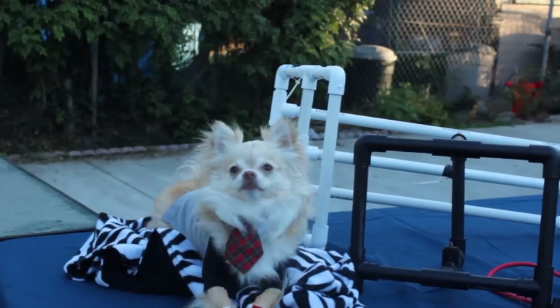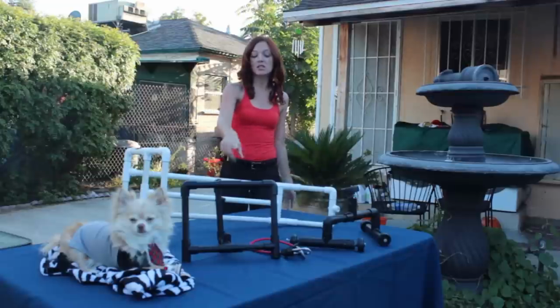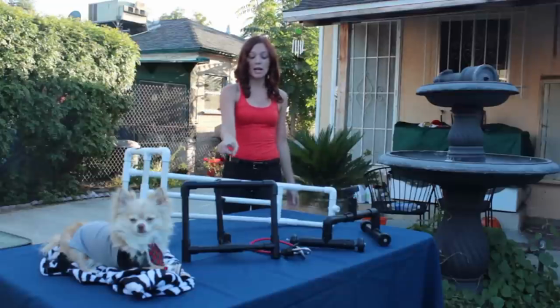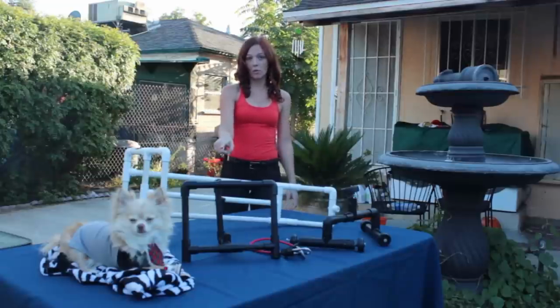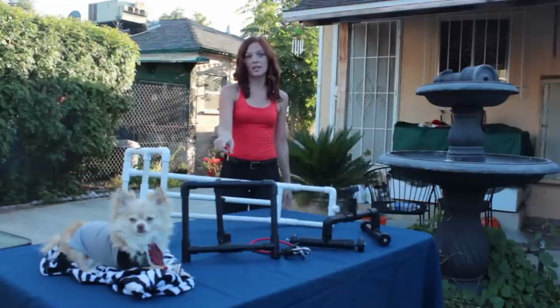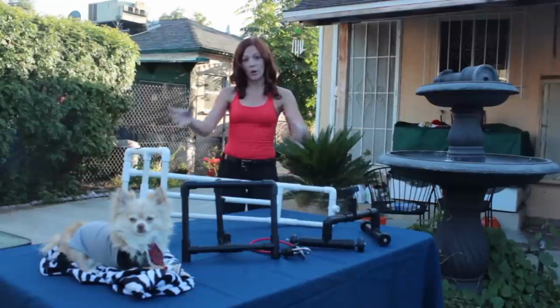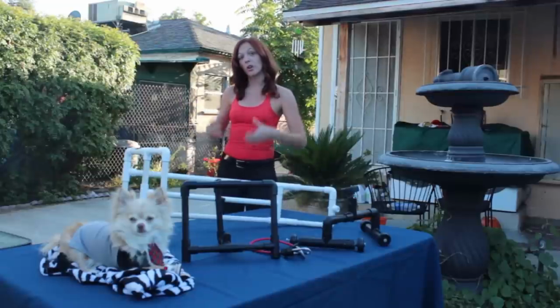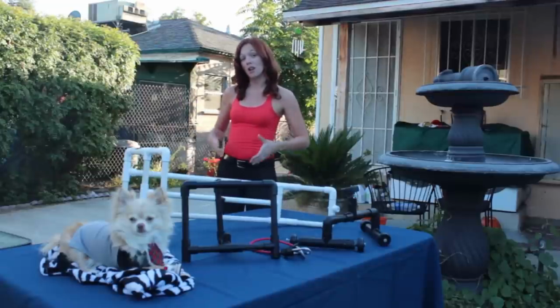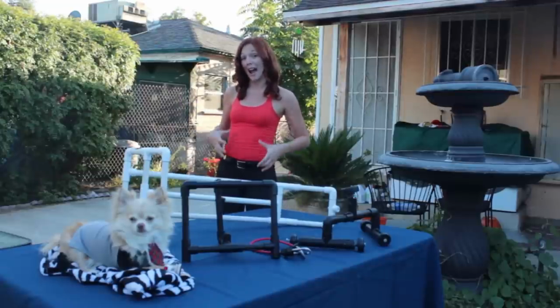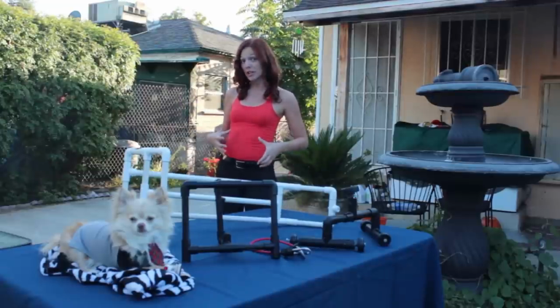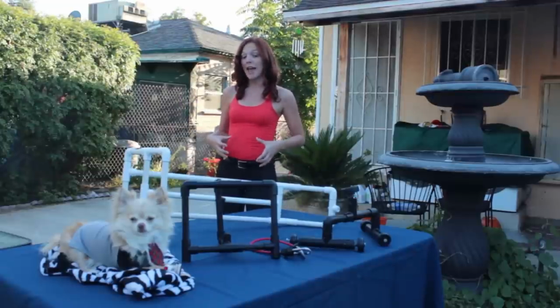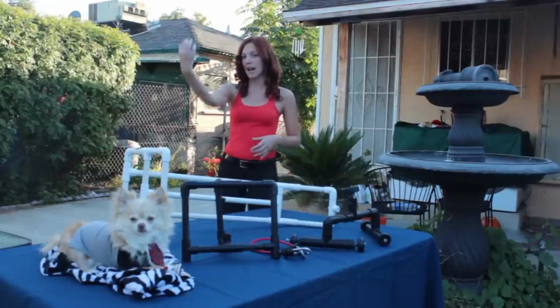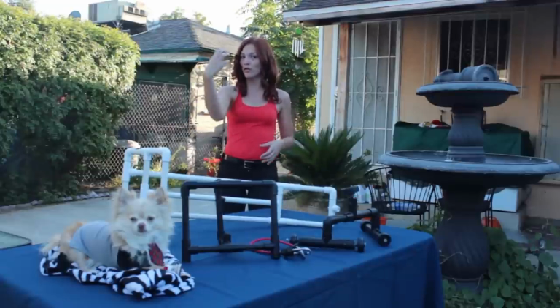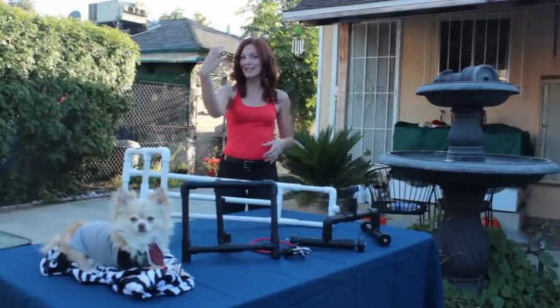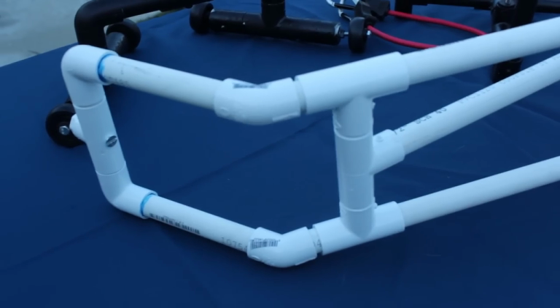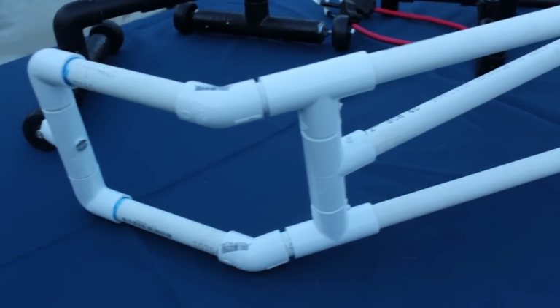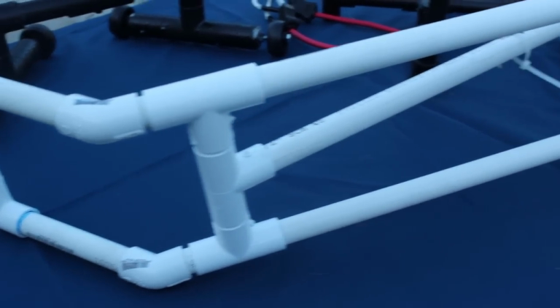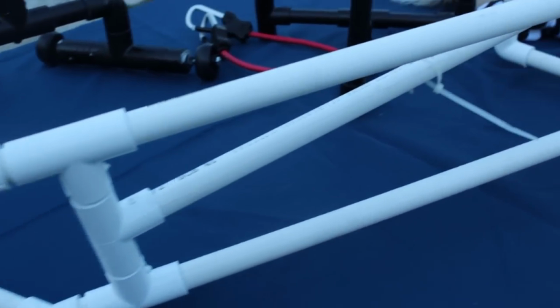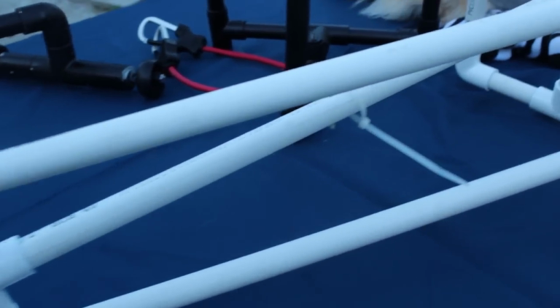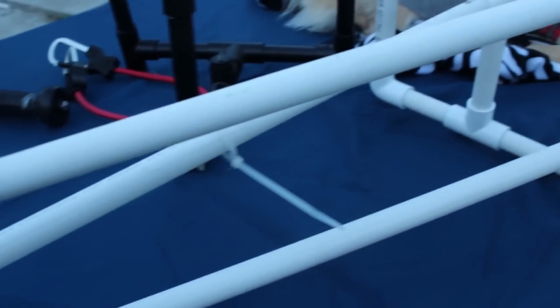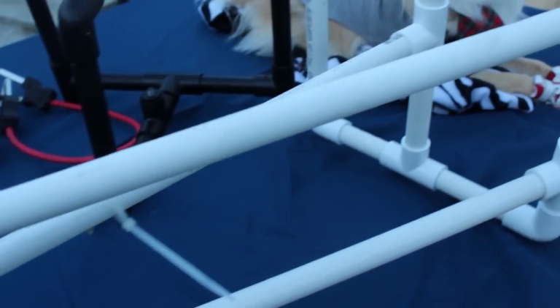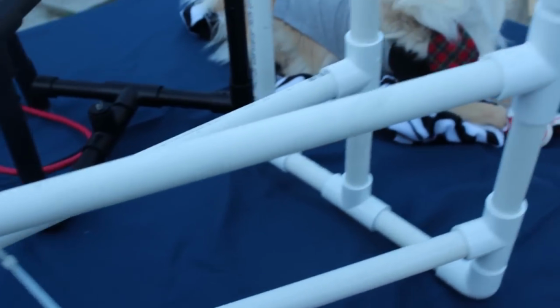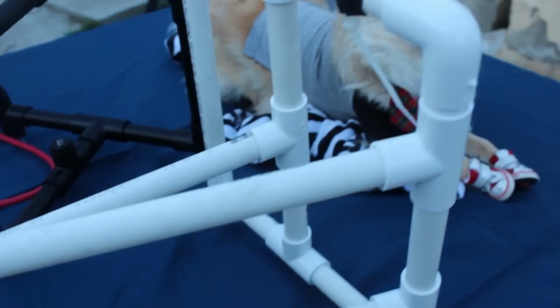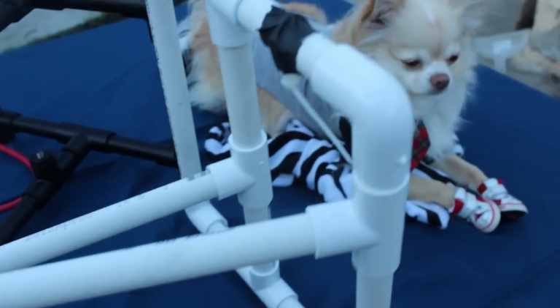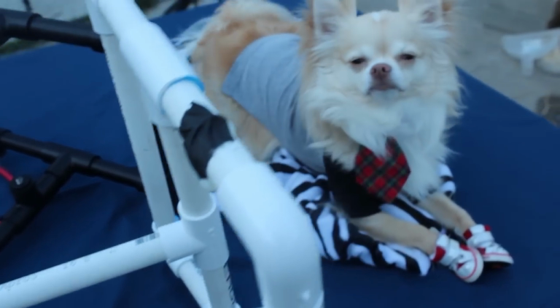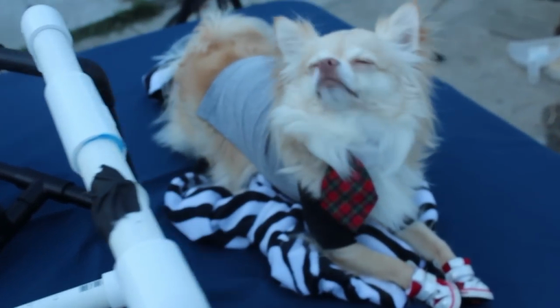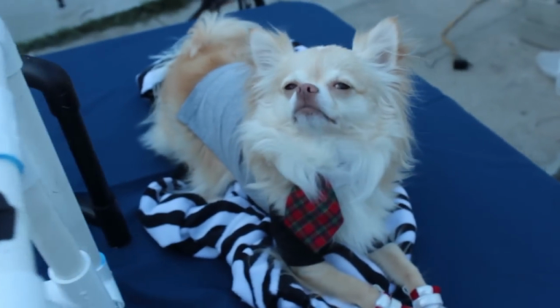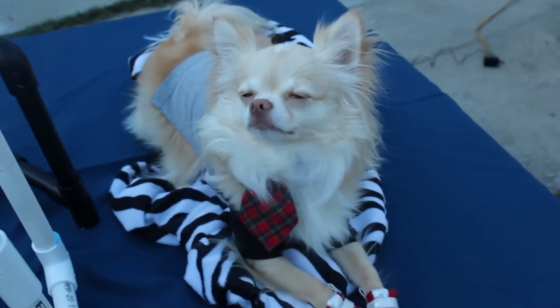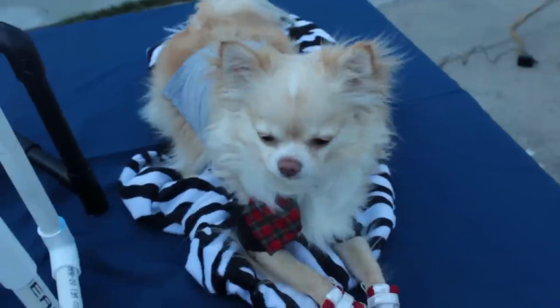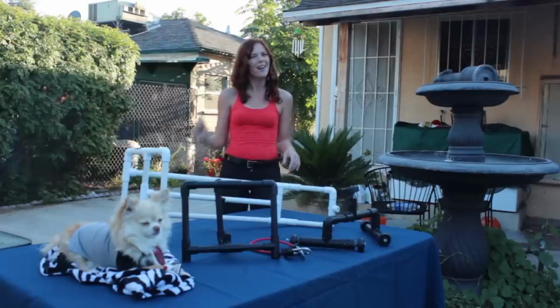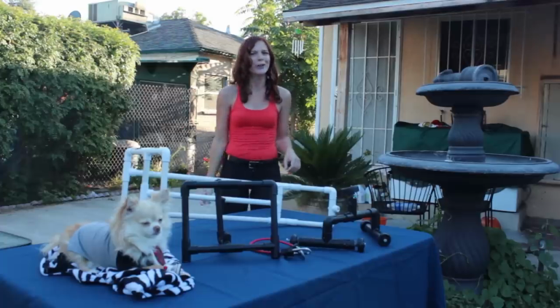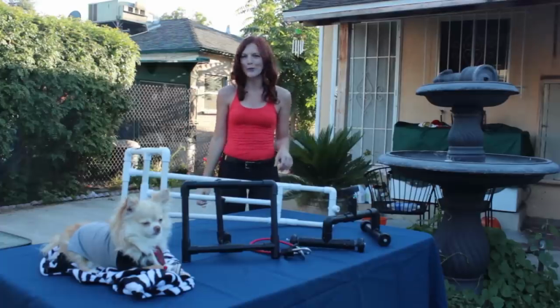This is the SnorriCam, which is where you actually put it onto your actor and then the camera will face them. The cool effect about it is that when they're moving, they actually look like they're still and everything around them is moving. It's a pretty cool effect.